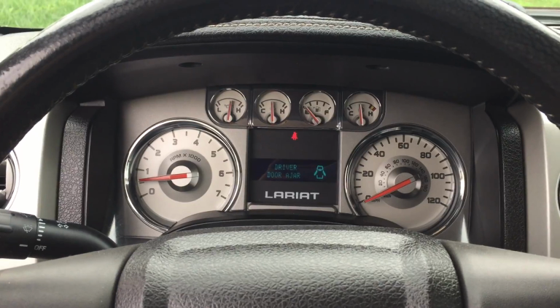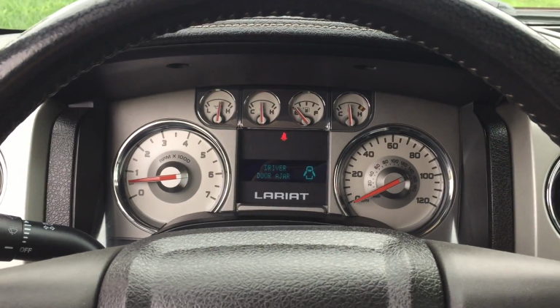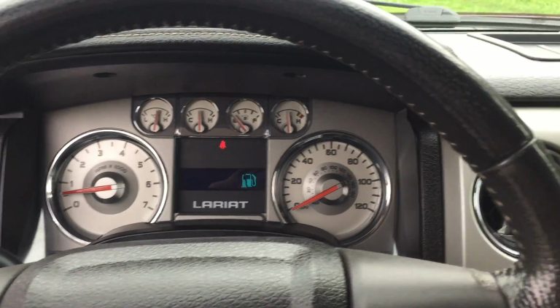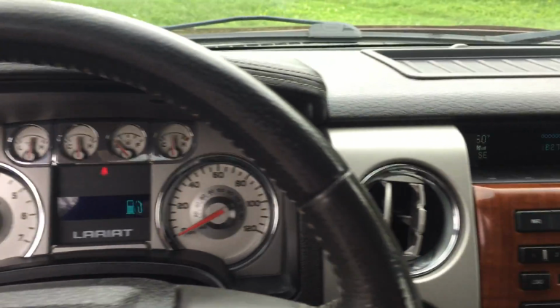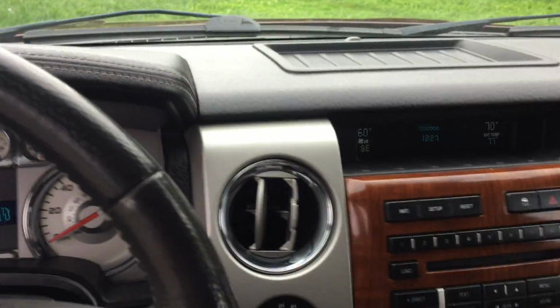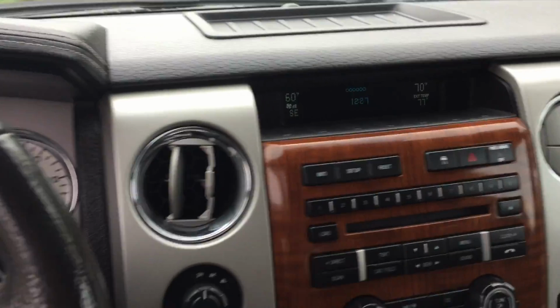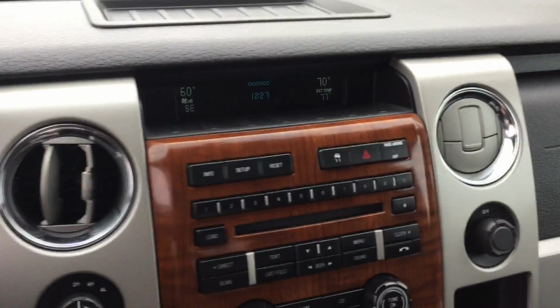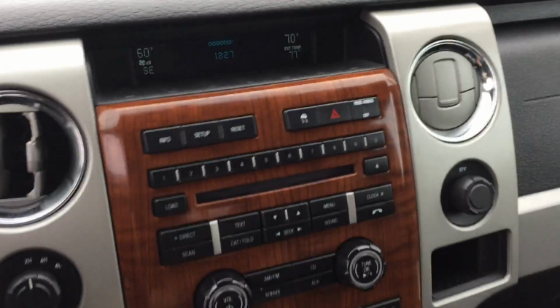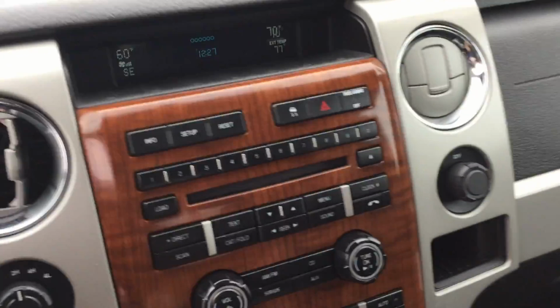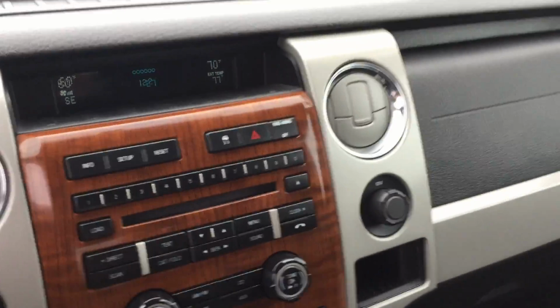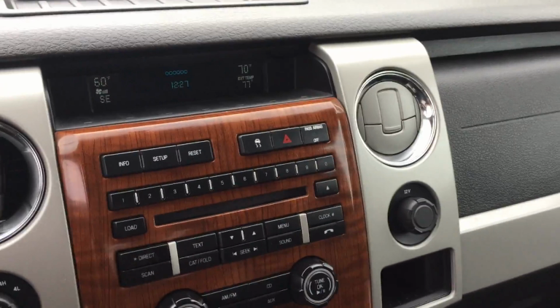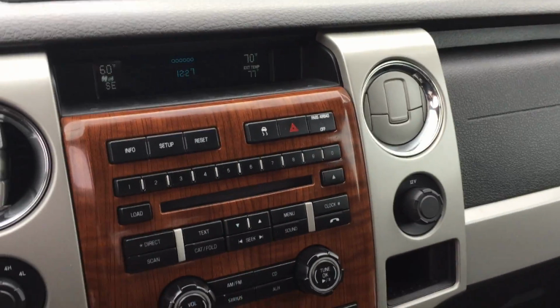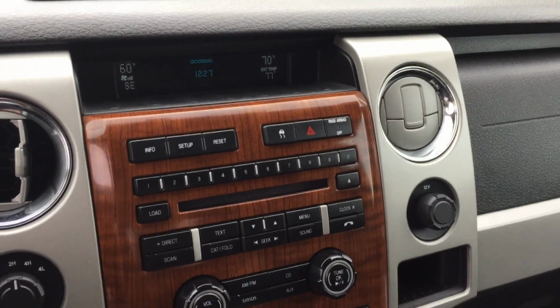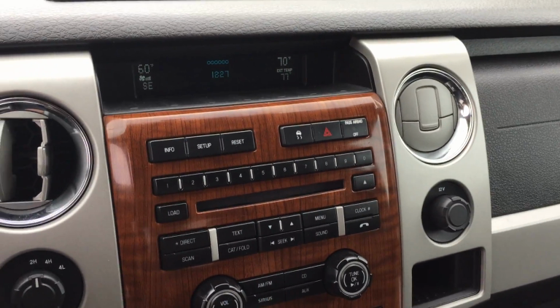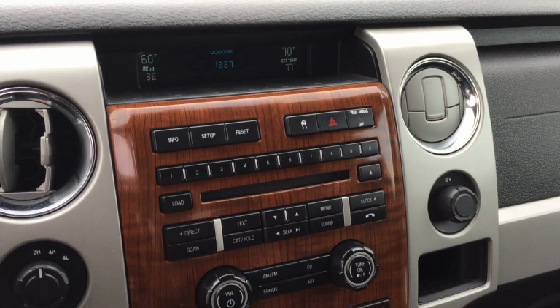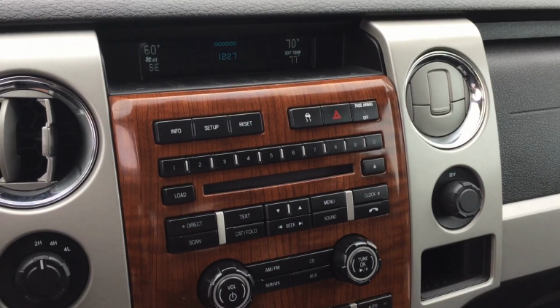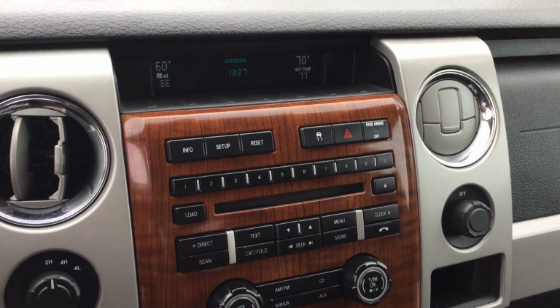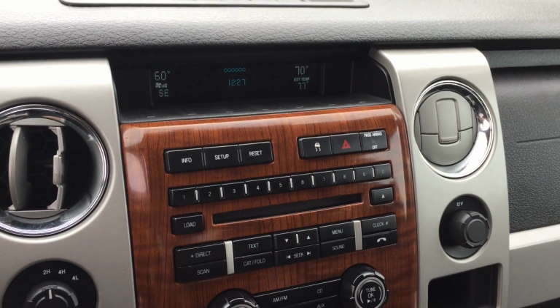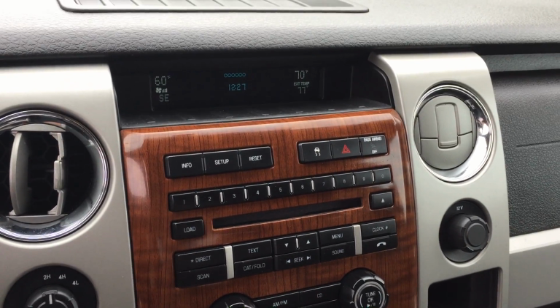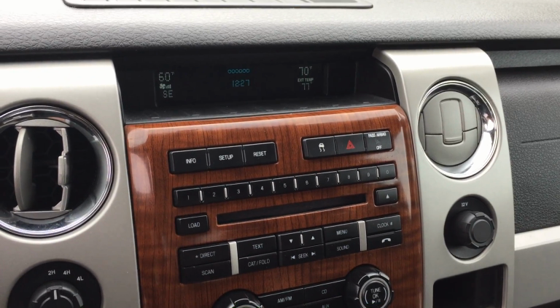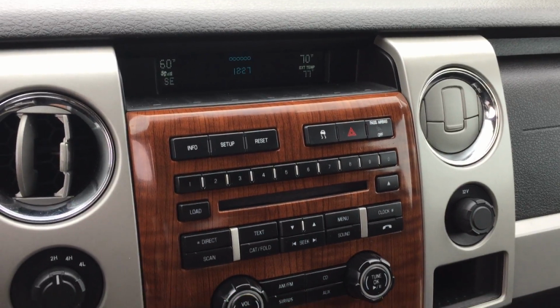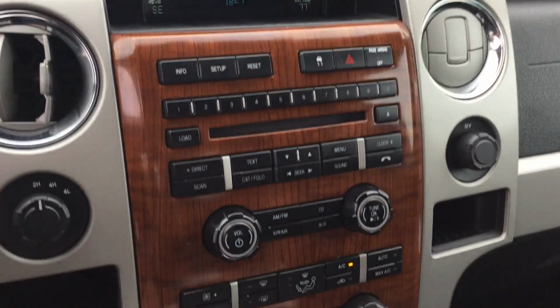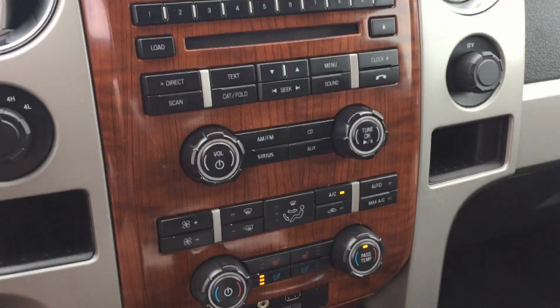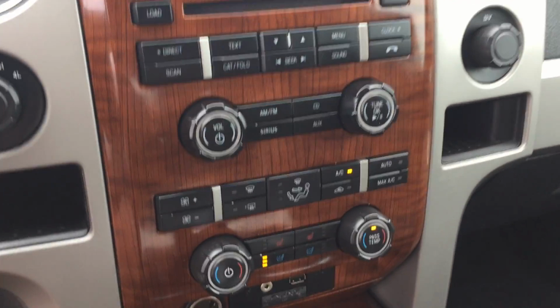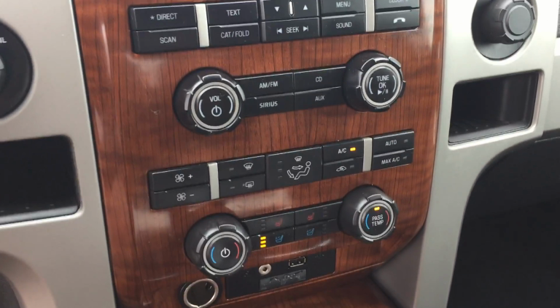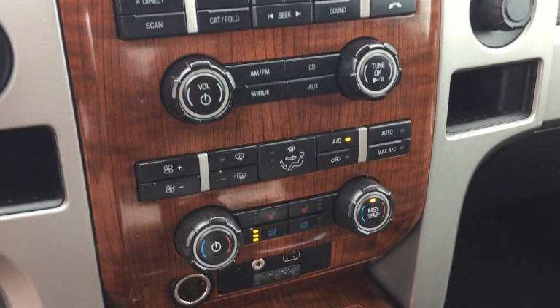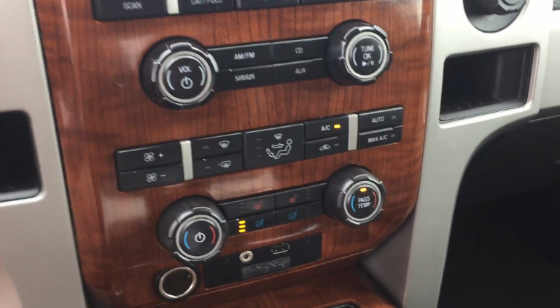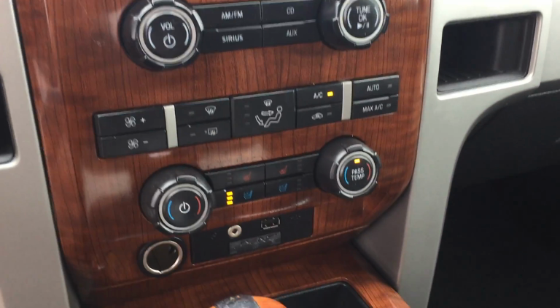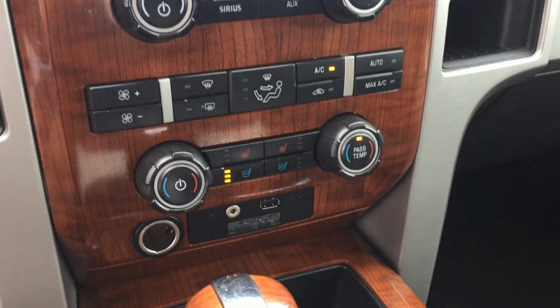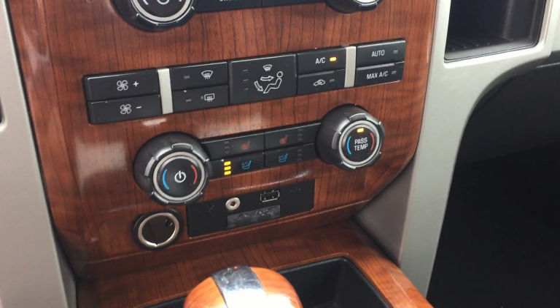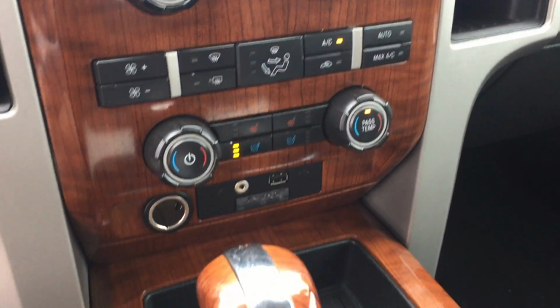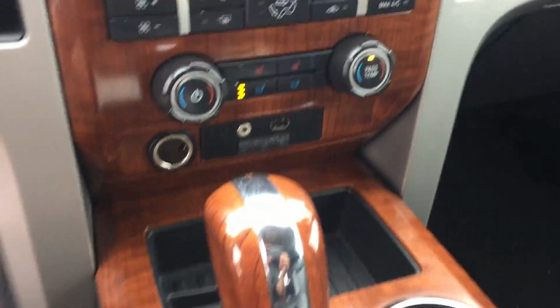There's an information center up here, and the wood grain continues over to the center console area with outside temperature display. The climate control functions include heated and air conditioned seats.